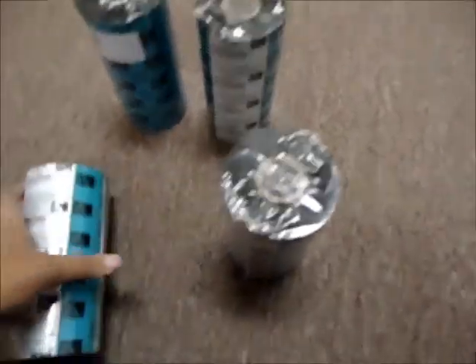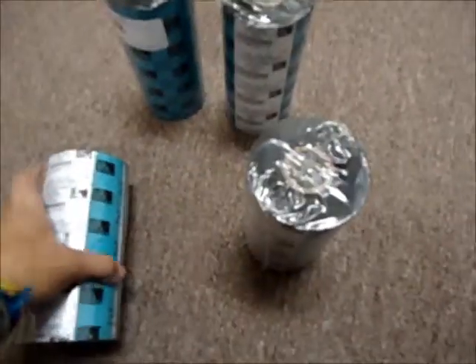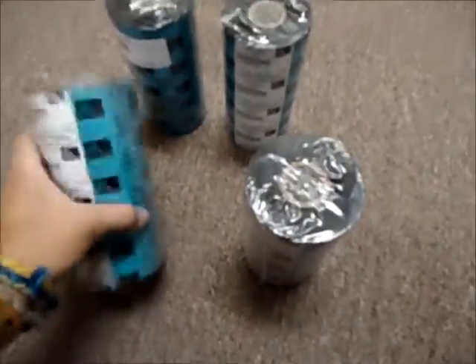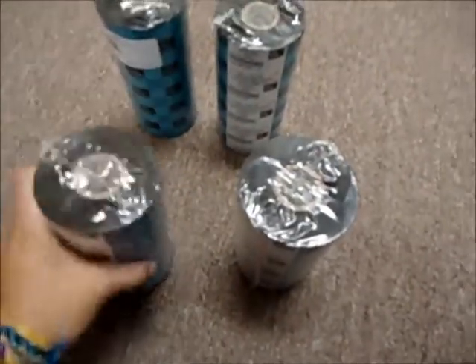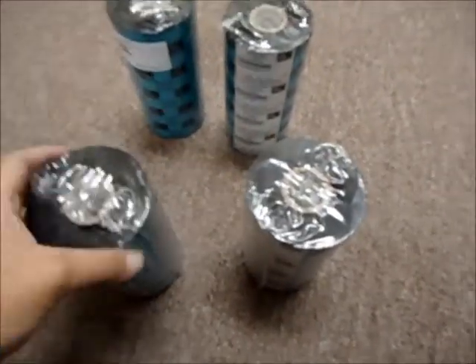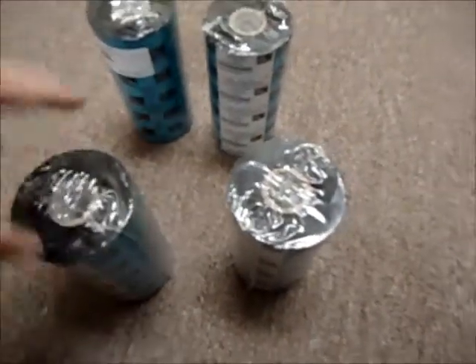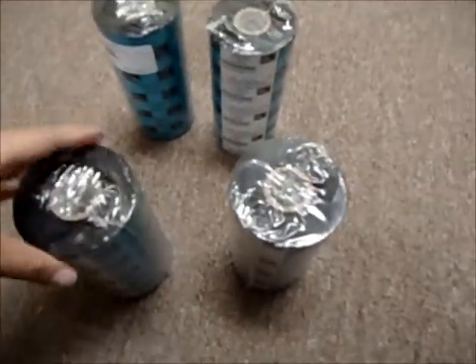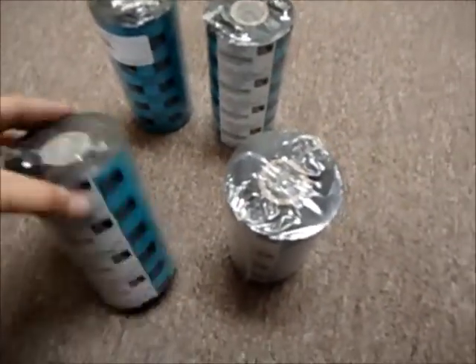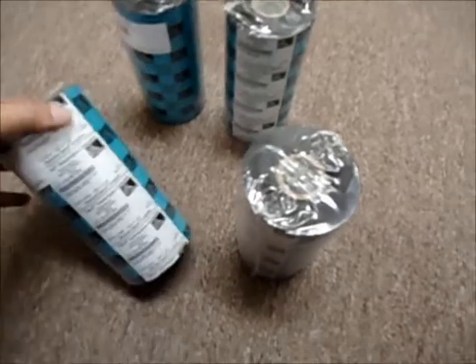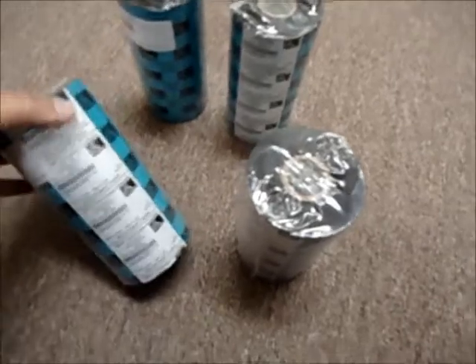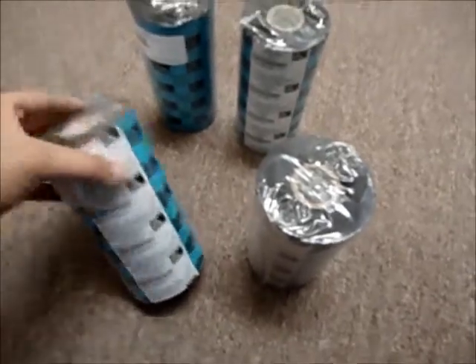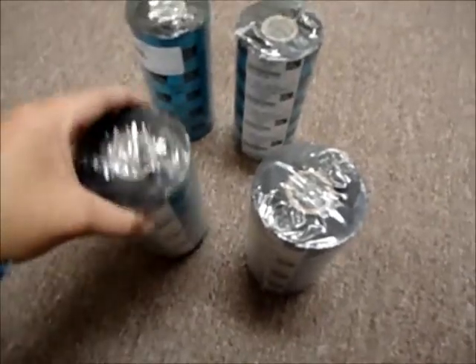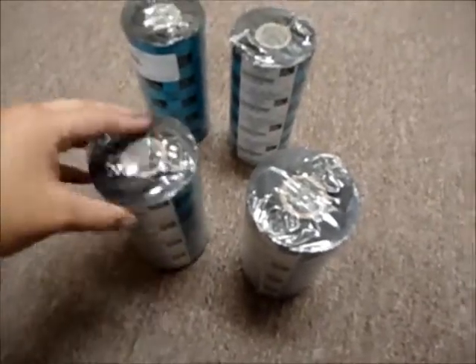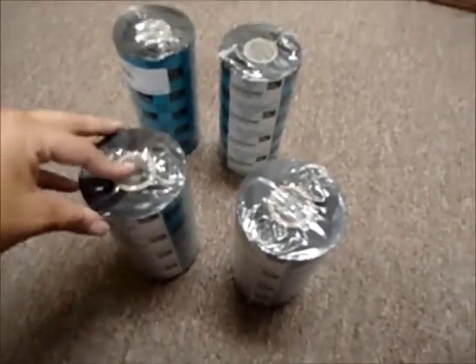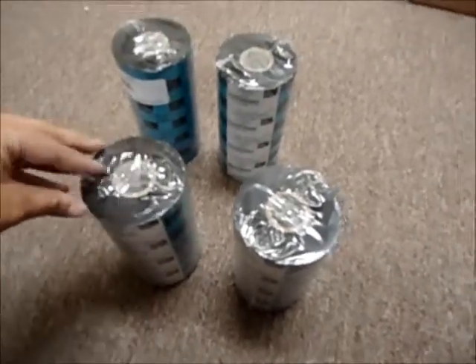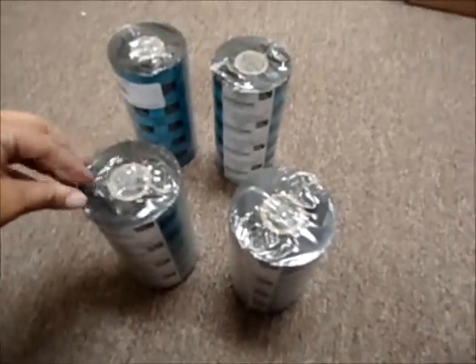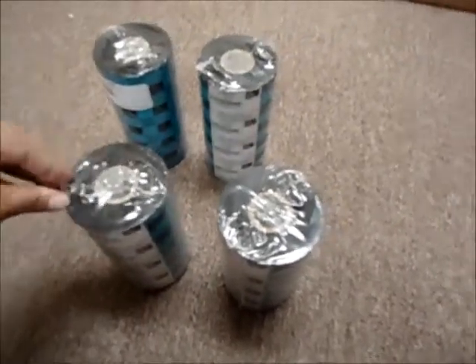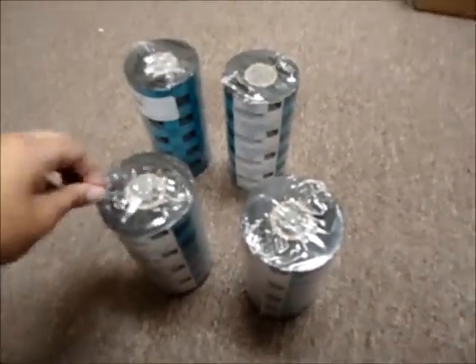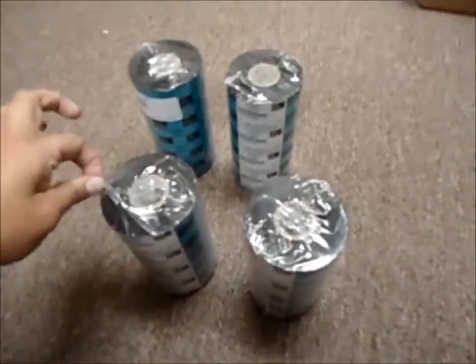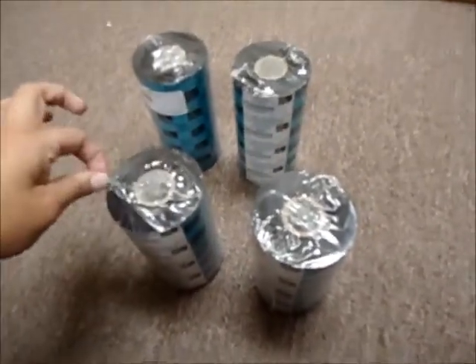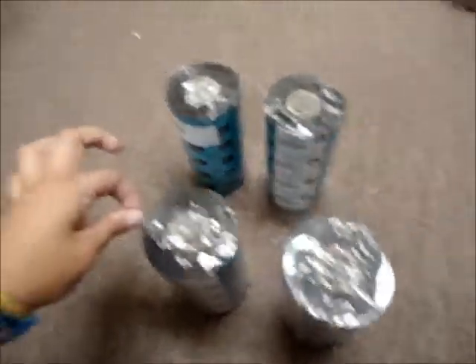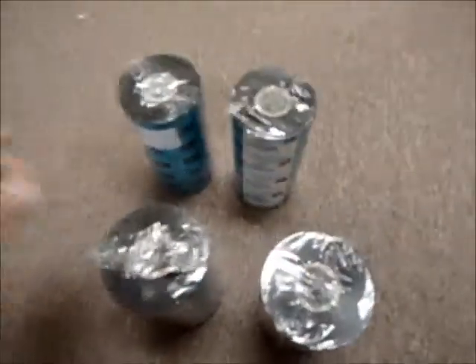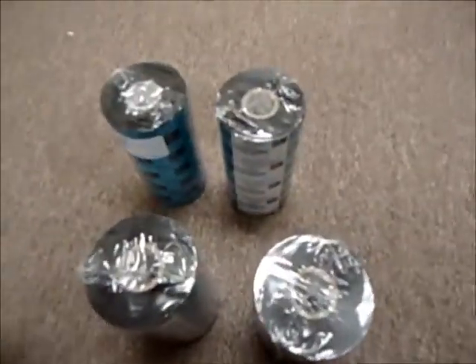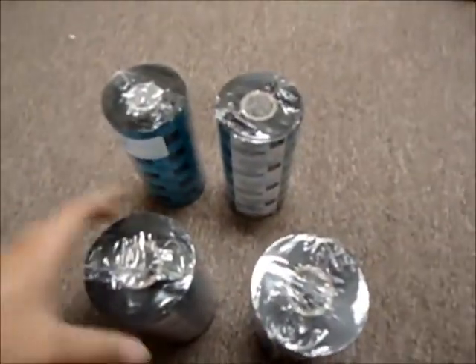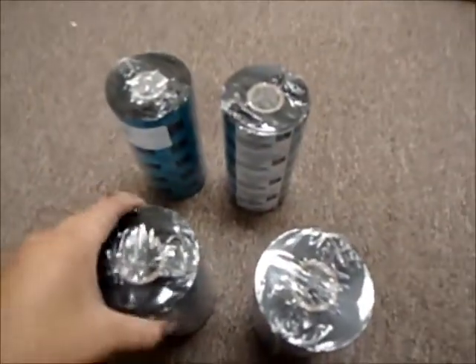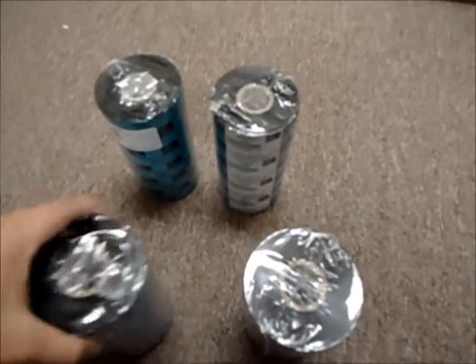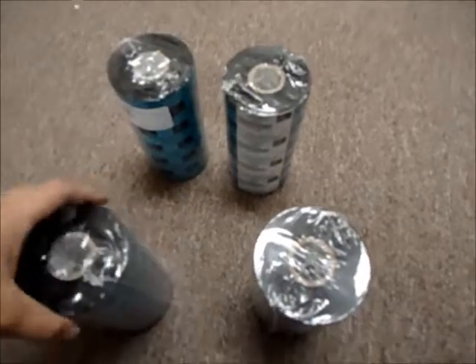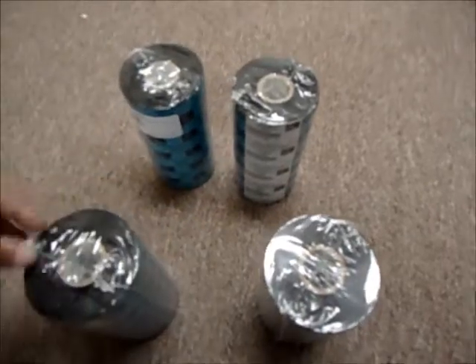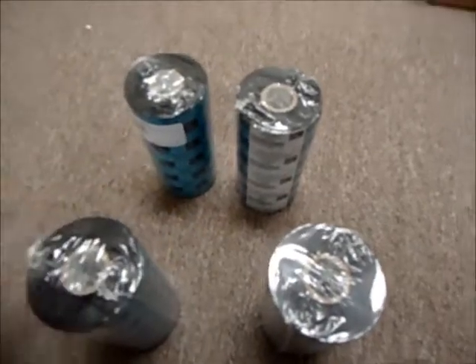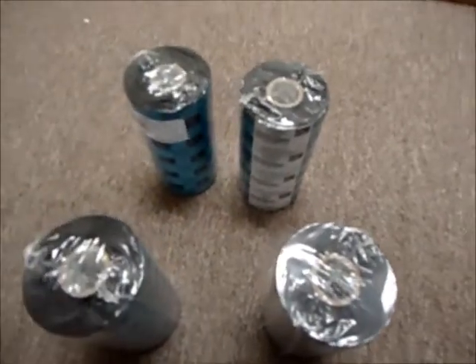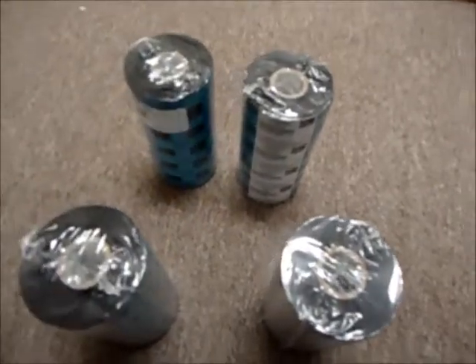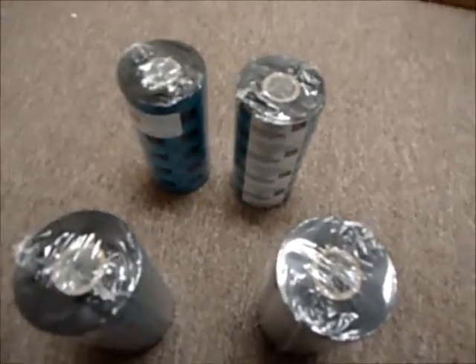If you would like to purchase these, or to maybe double check the list of compatible Zebra printers, you can head on over to our listing which is linked underneath this video.